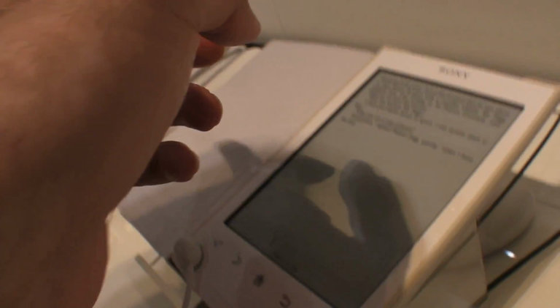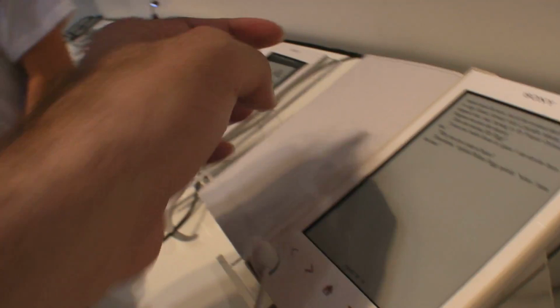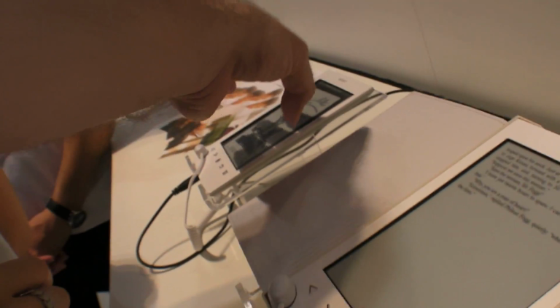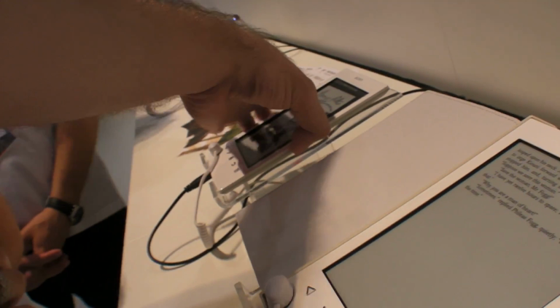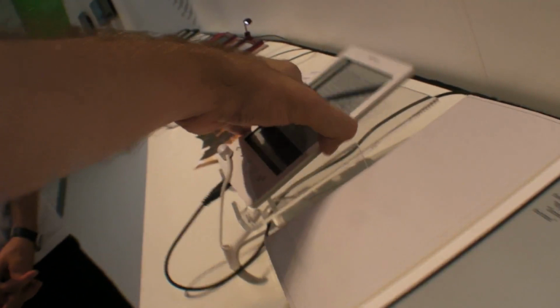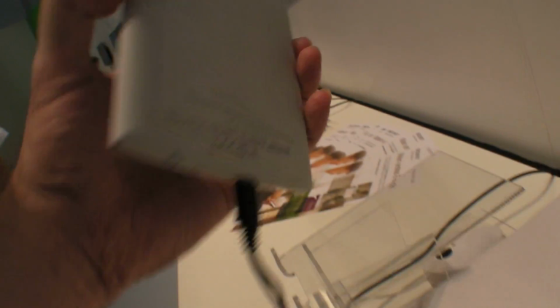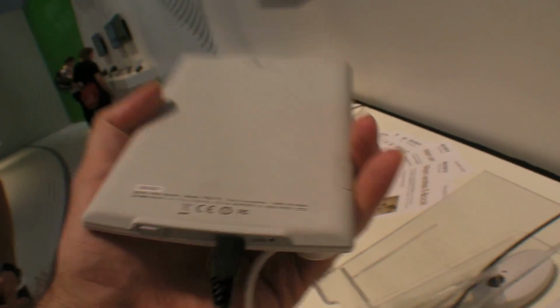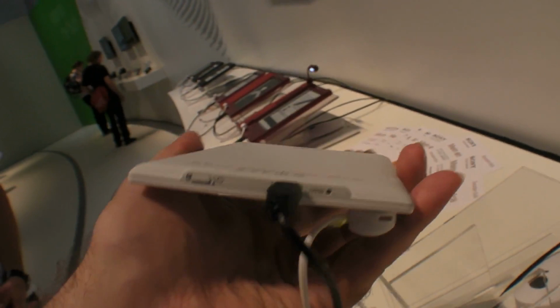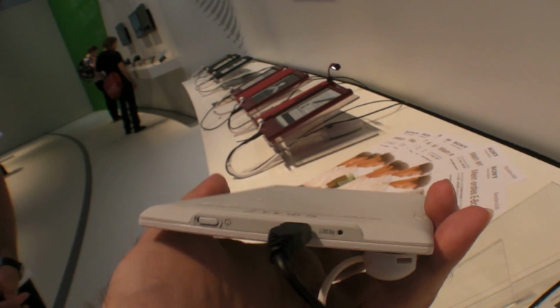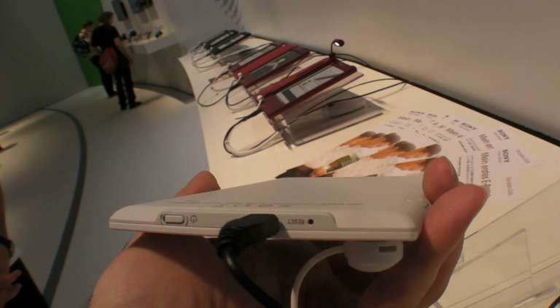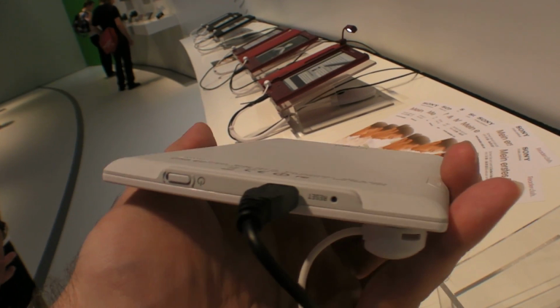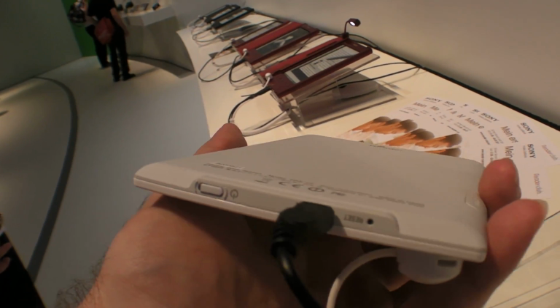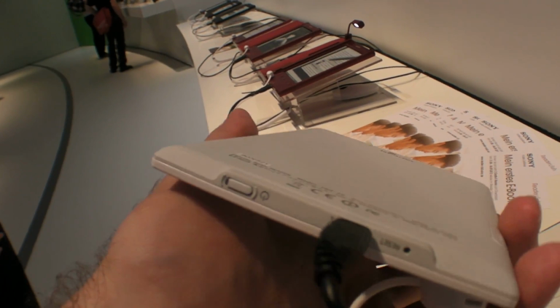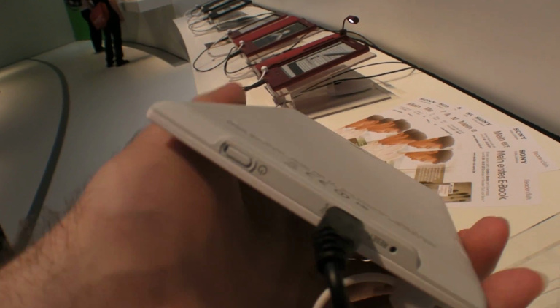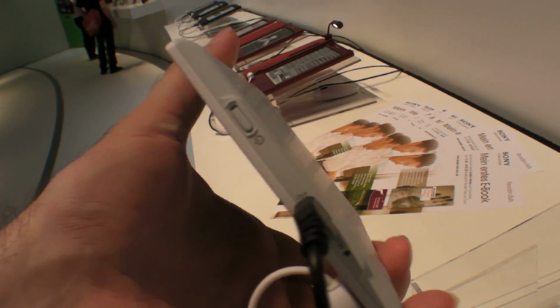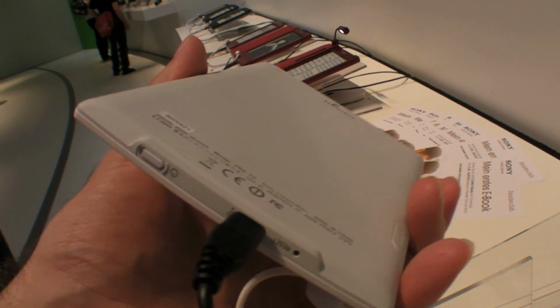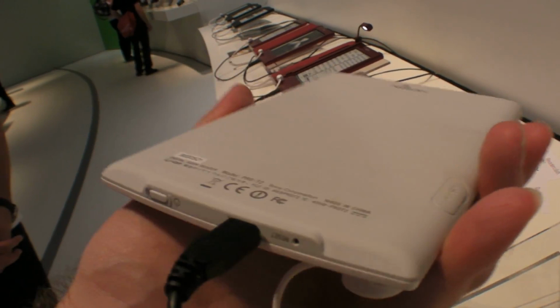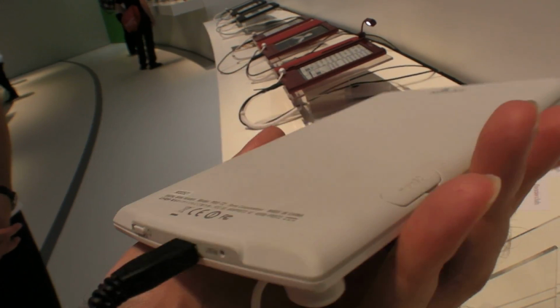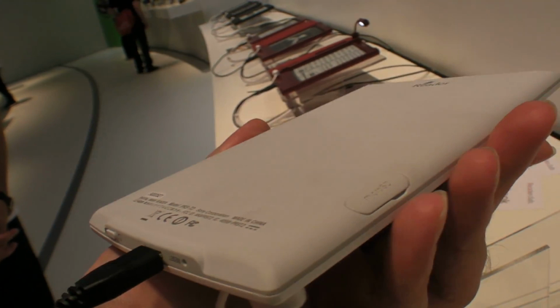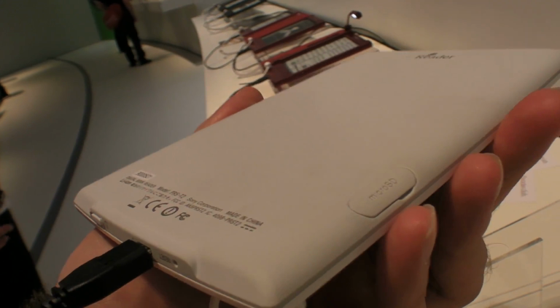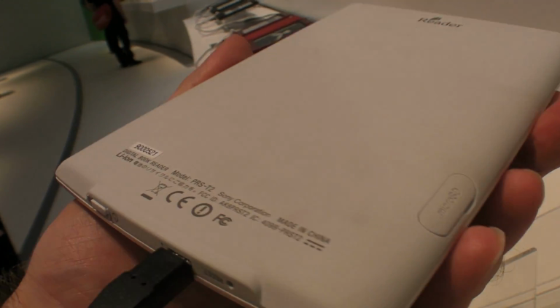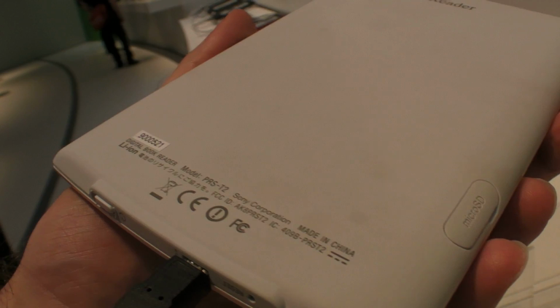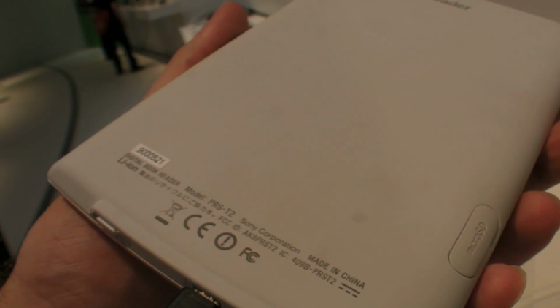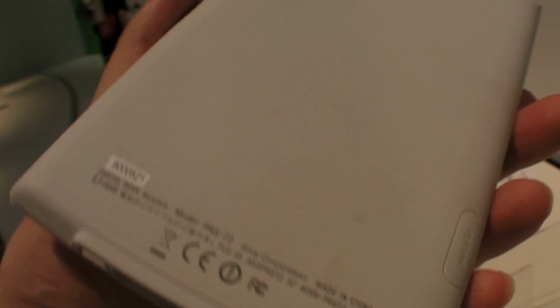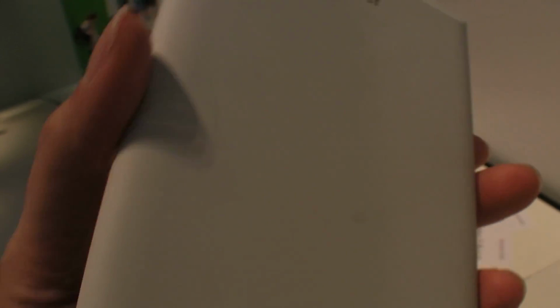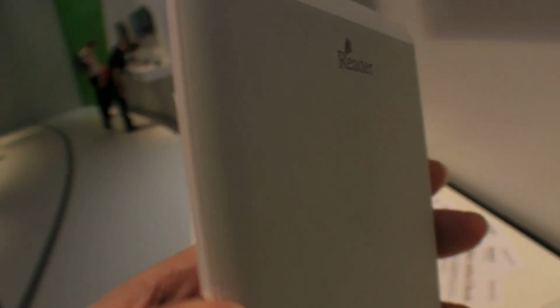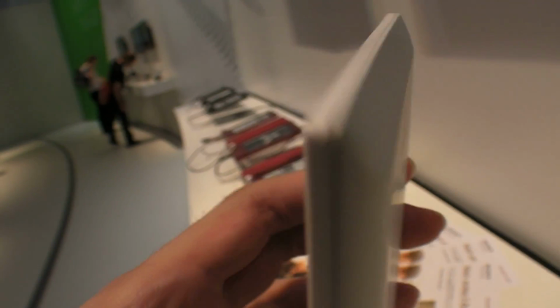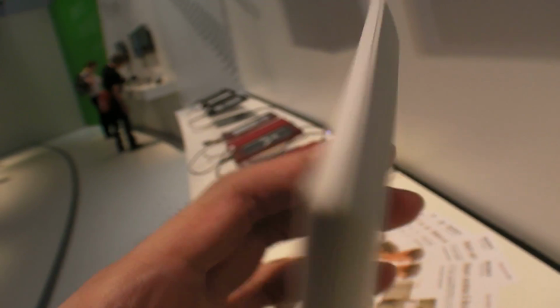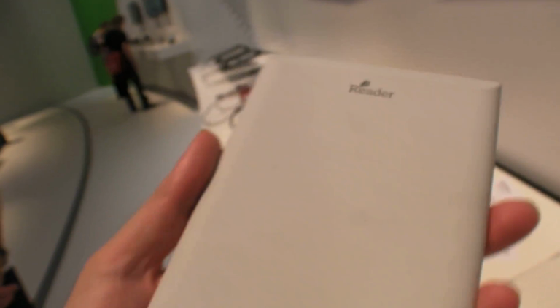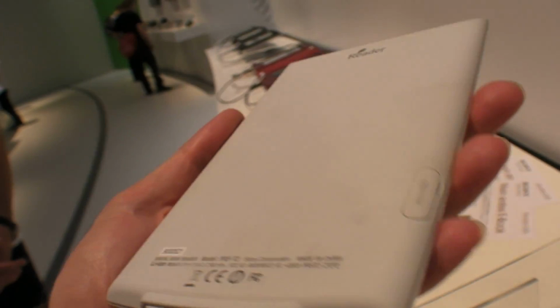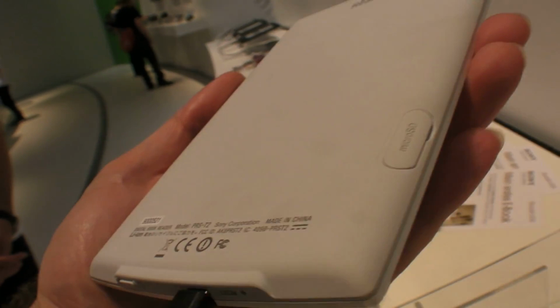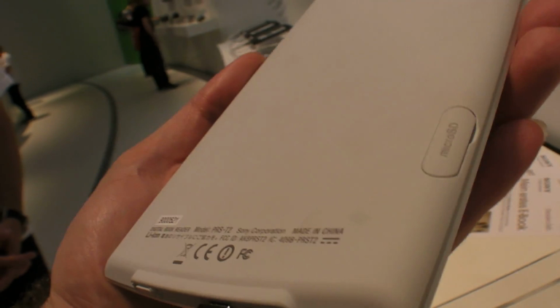This is how the device looks without the case. In terms of connectors, it has just a USB and Wi-Fi built in, plus a Micro SD slot.